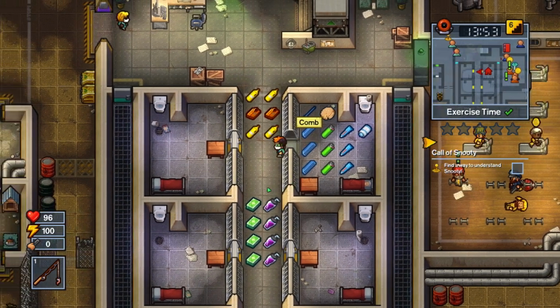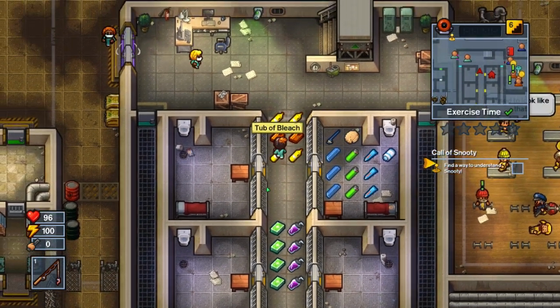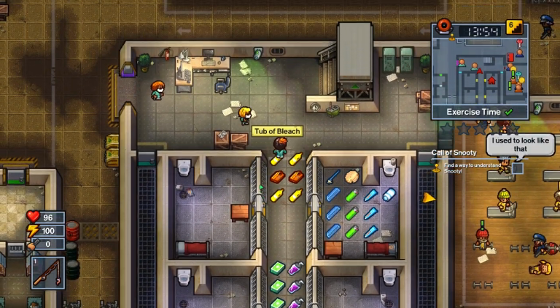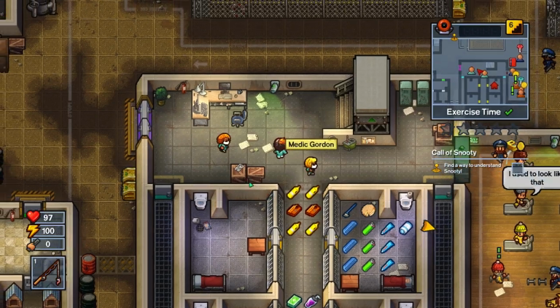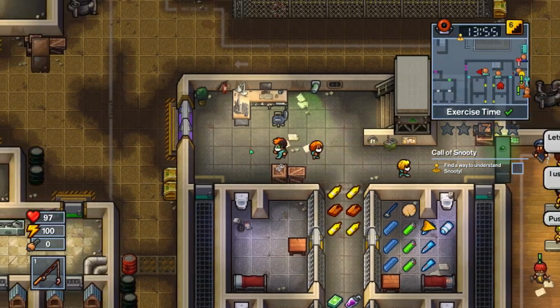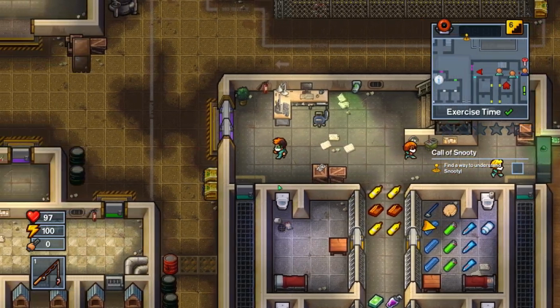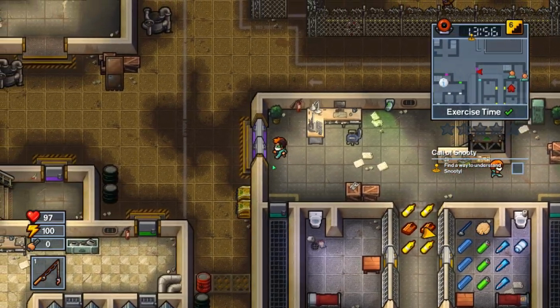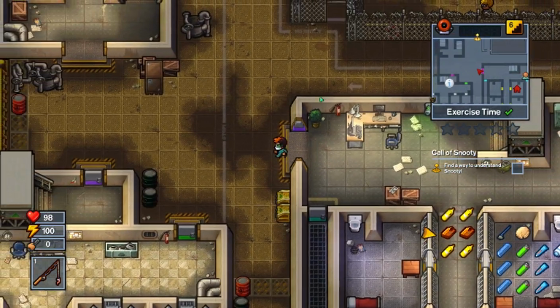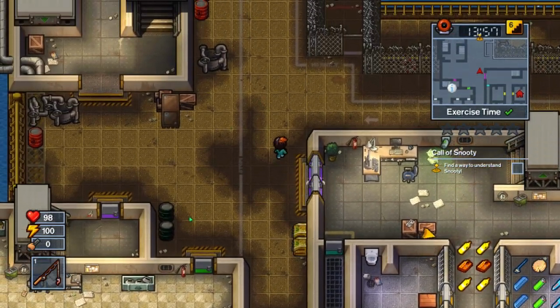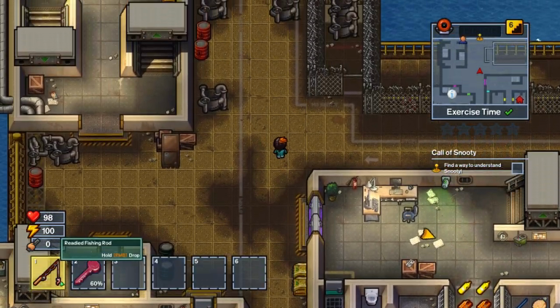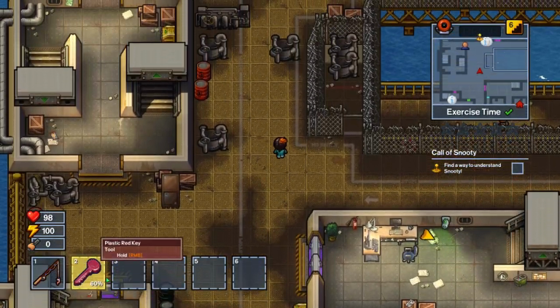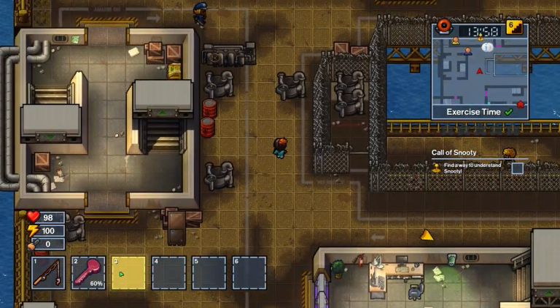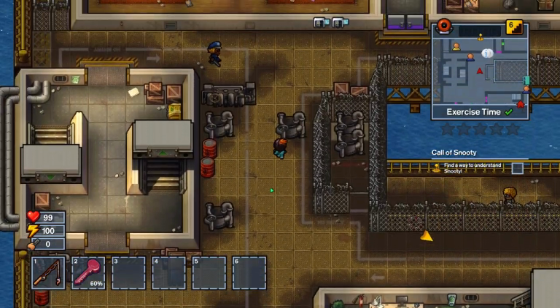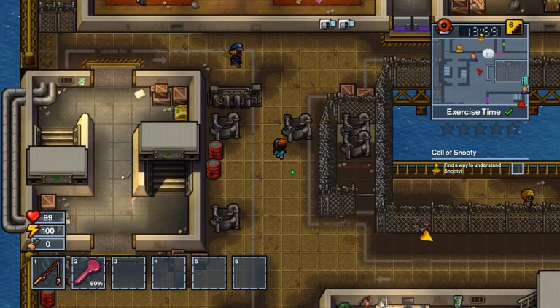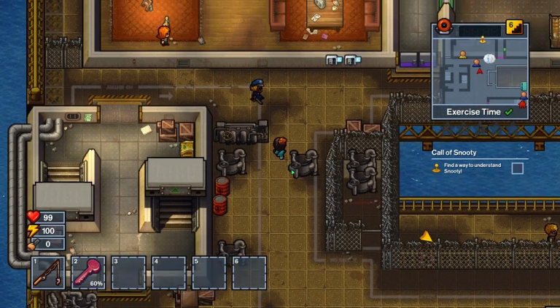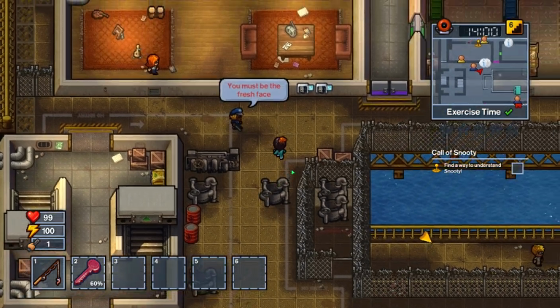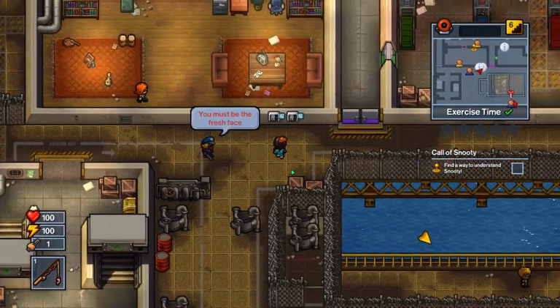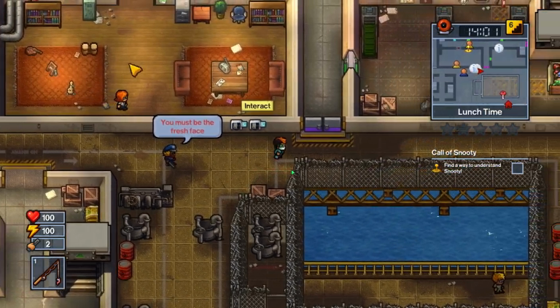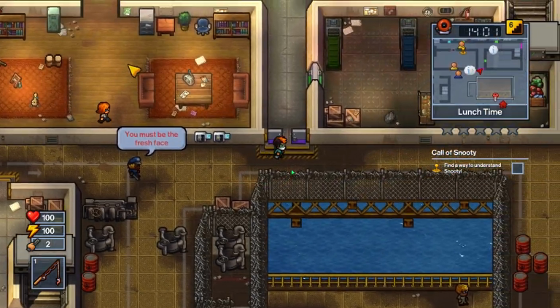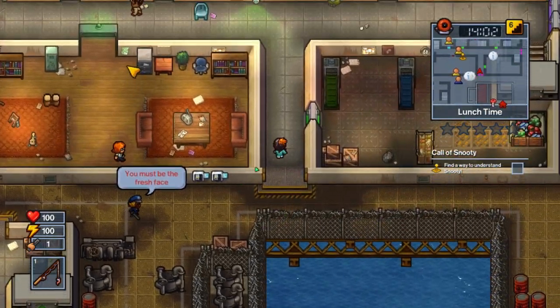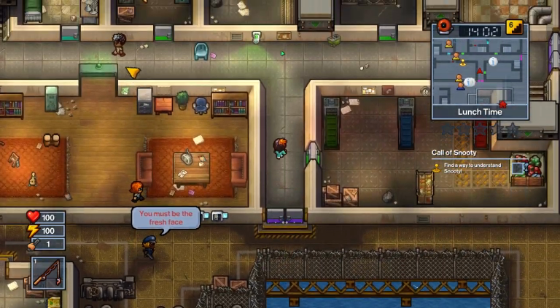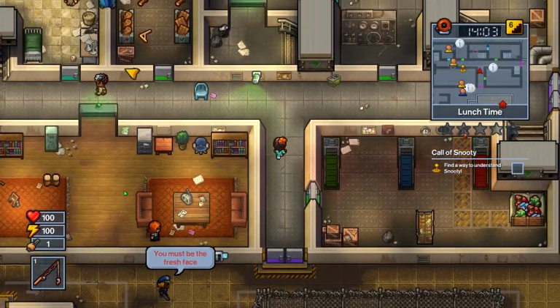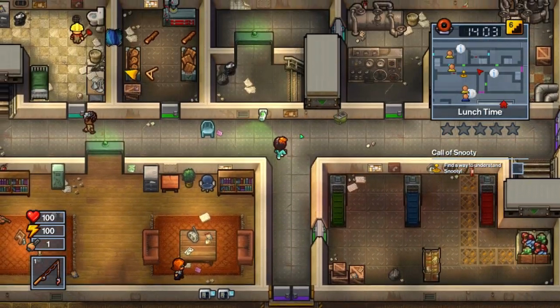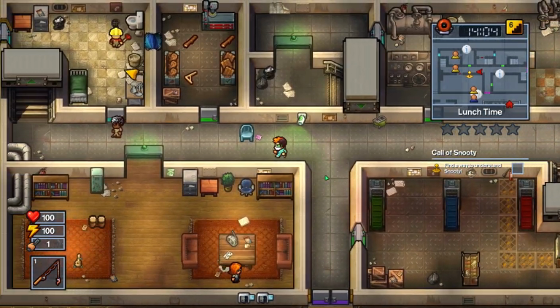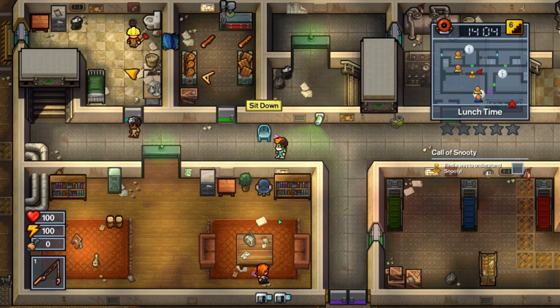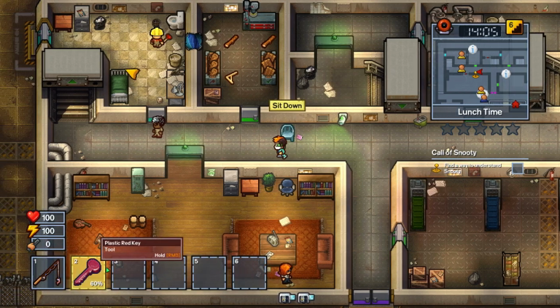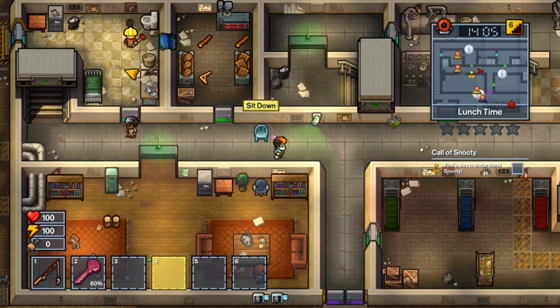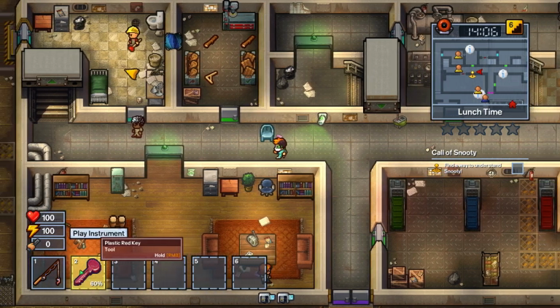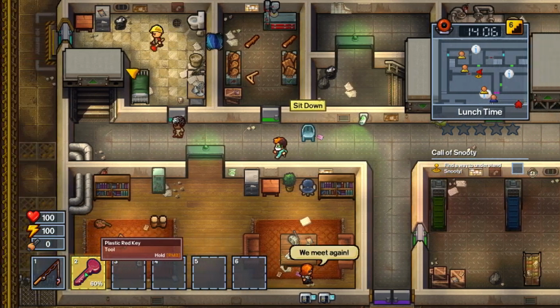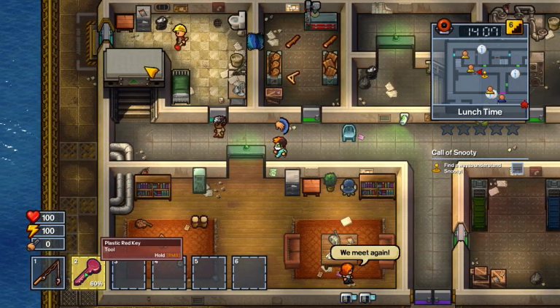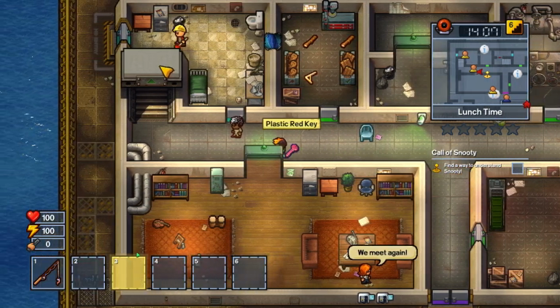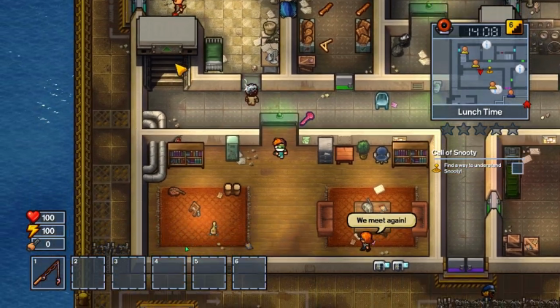This will allow you to go, when you're around Snooty, you'll see there's a little spot where you can do some fishing. It'll allow you to go ahead and get some fish for him. You fish that up, hand it to him, and say, here you go, please like me.